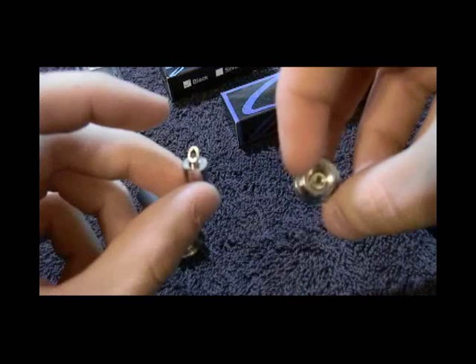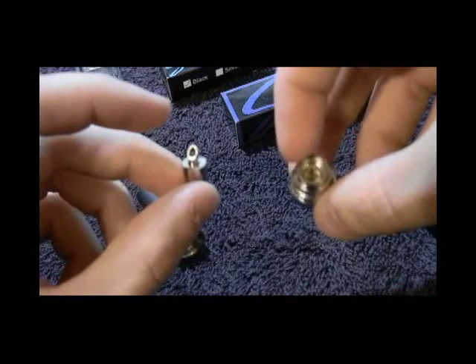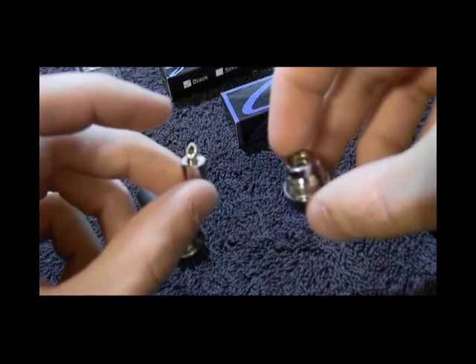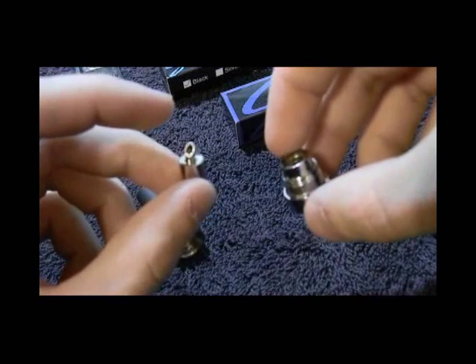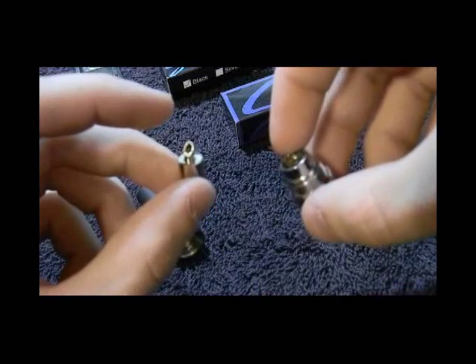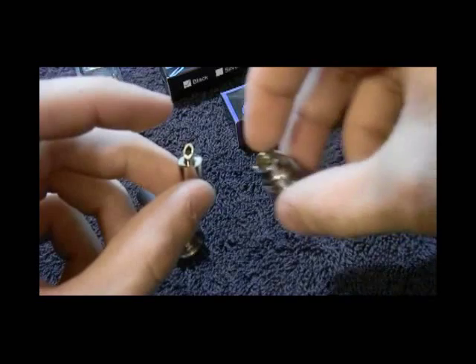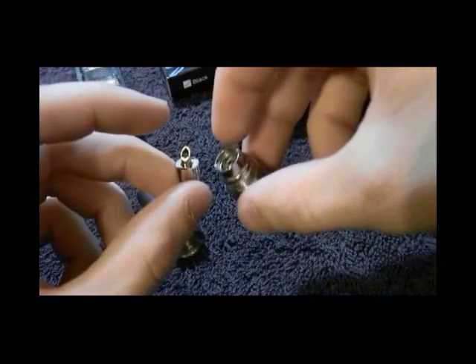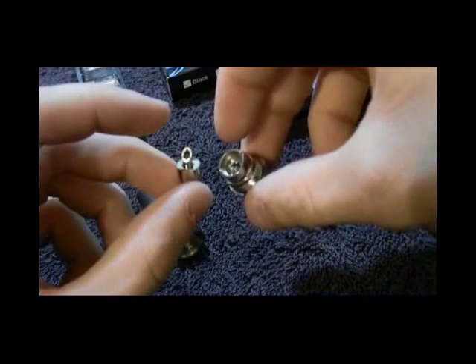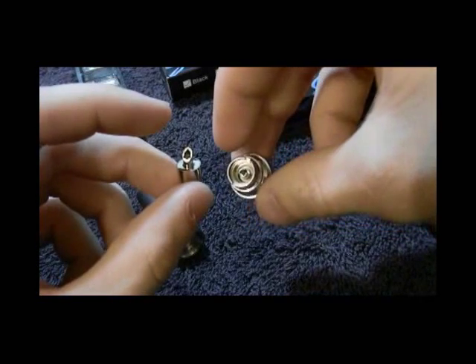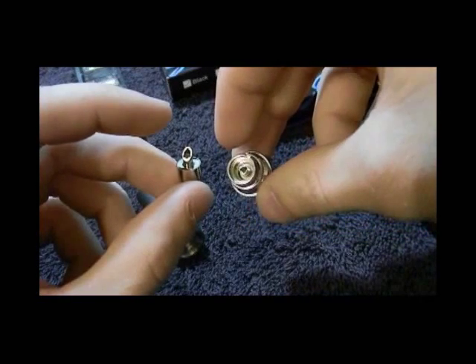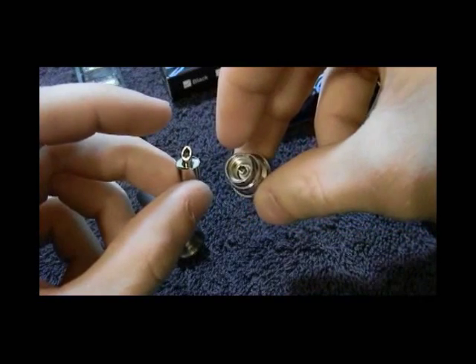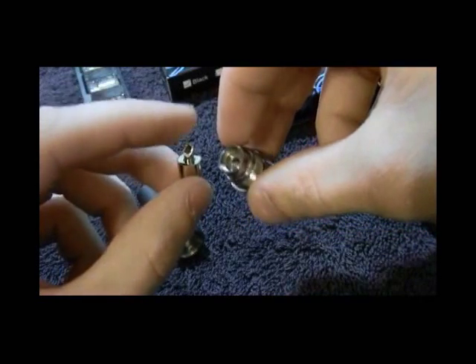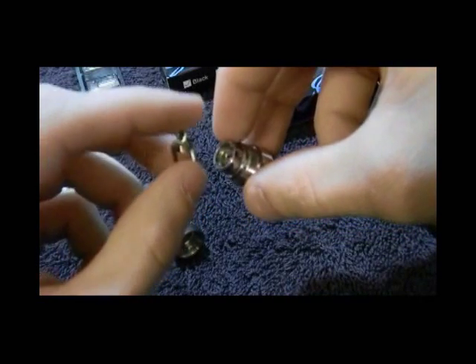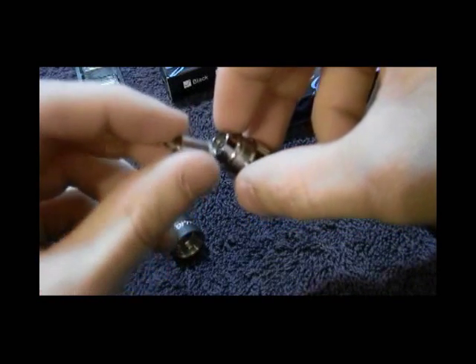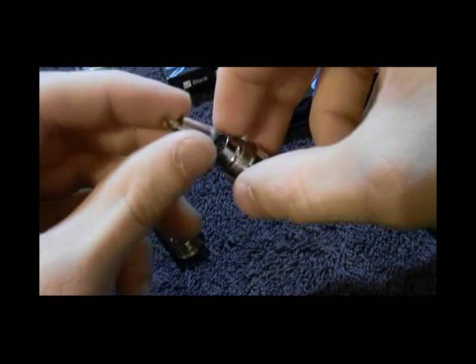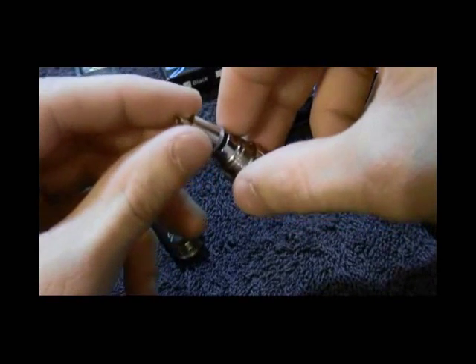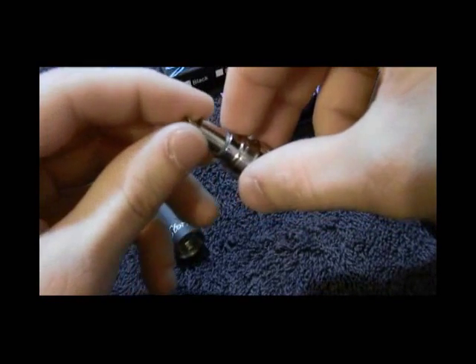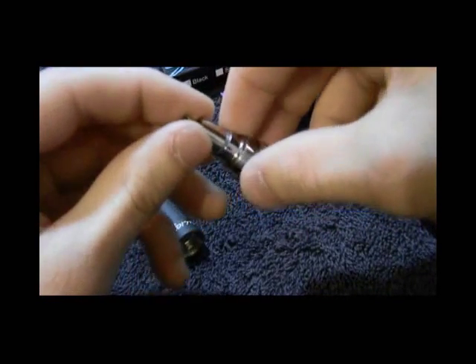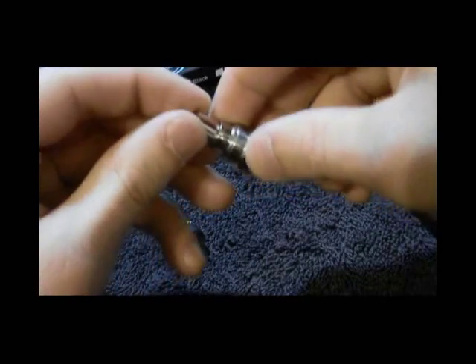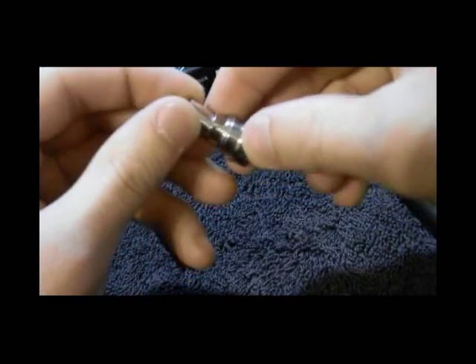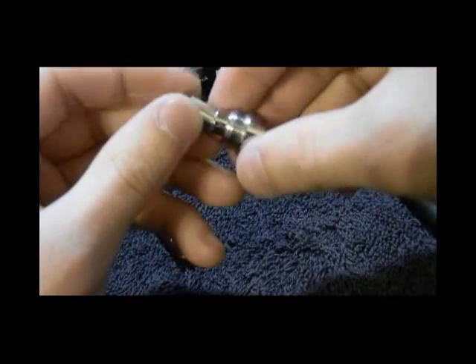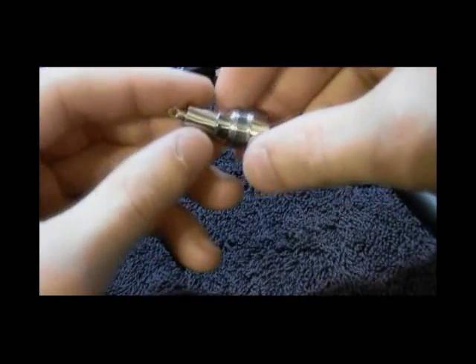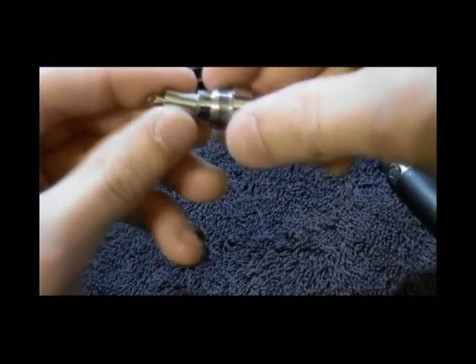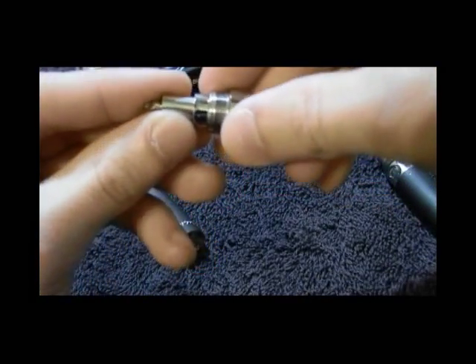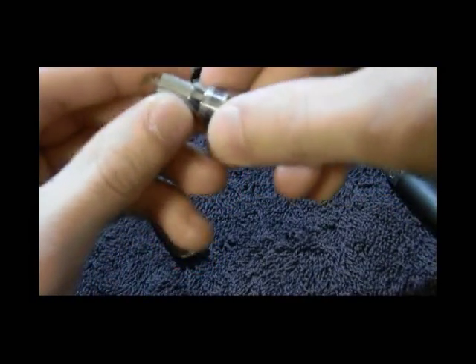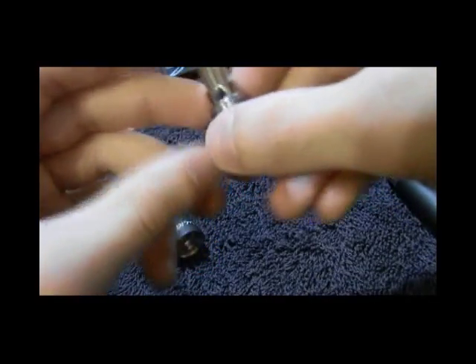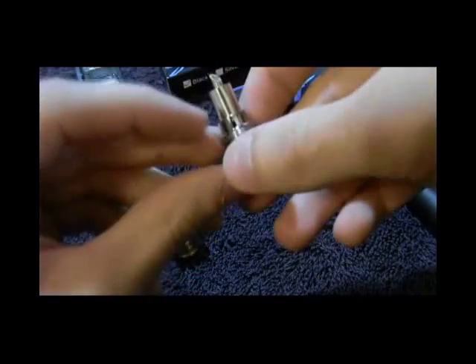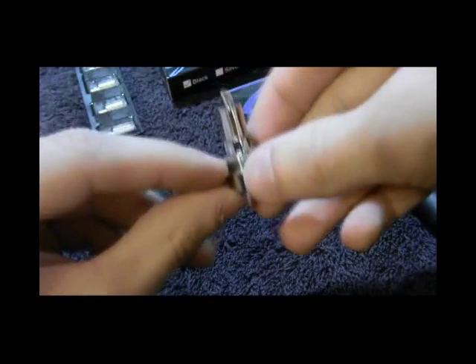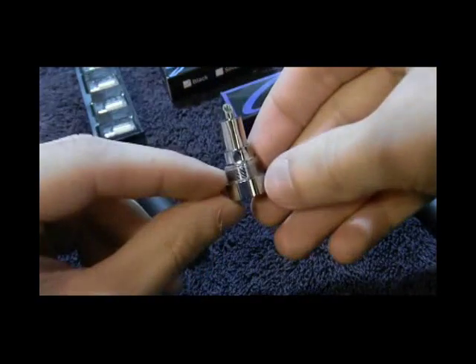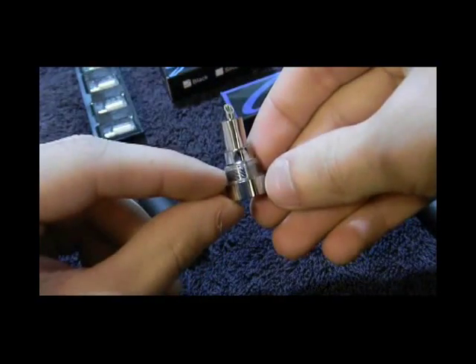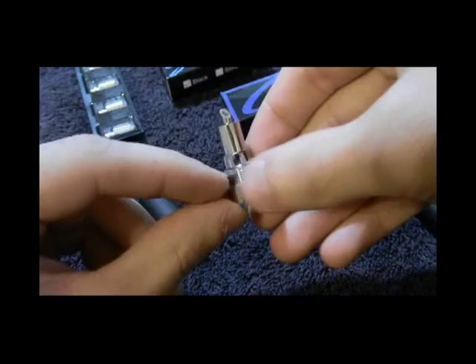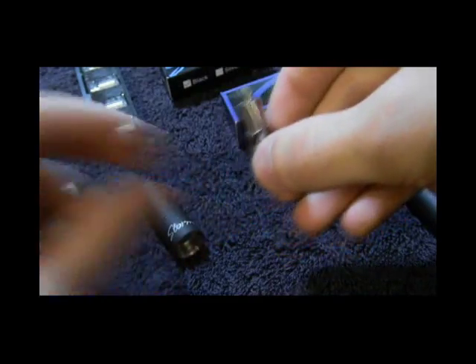Once you have your atomizer head, simply seat it within the atomizer base. The atomizer head does not snap or click into place — it simply fits snugly within the atomizer base.